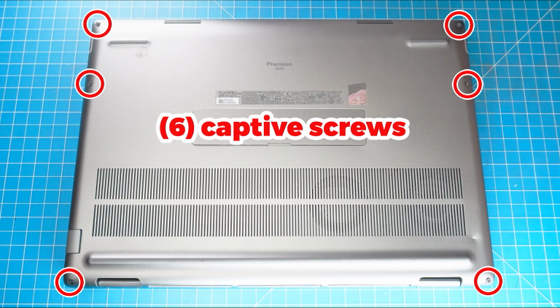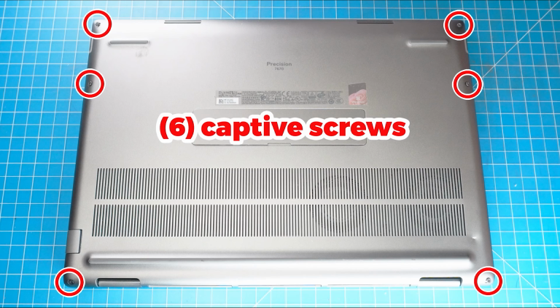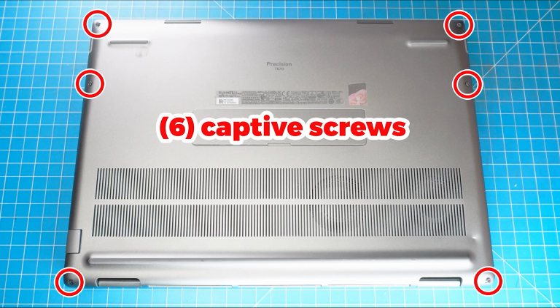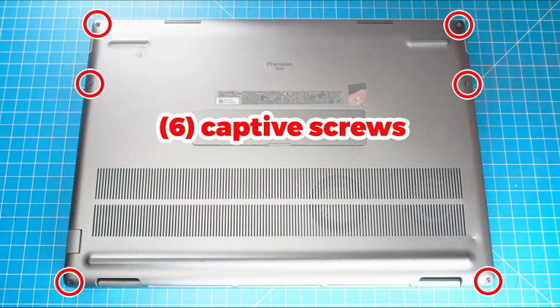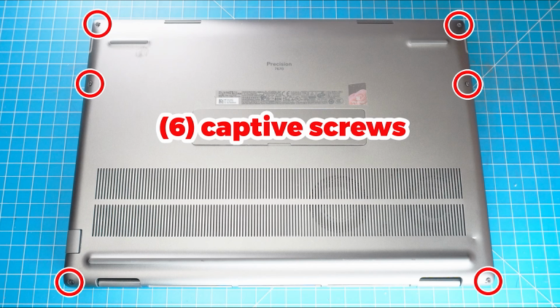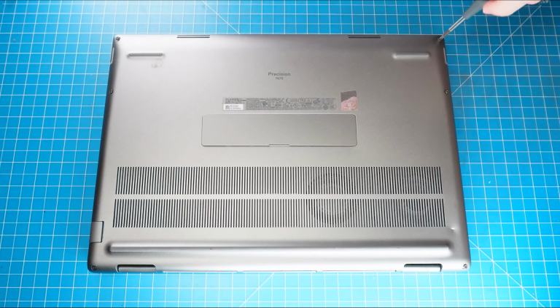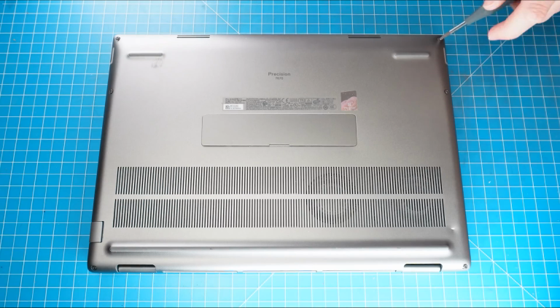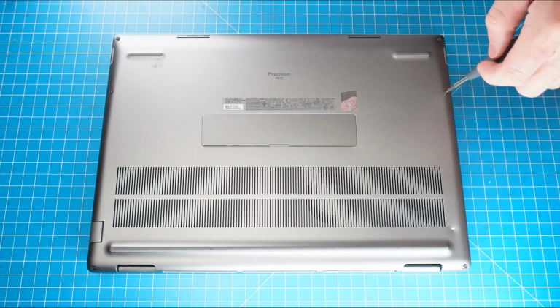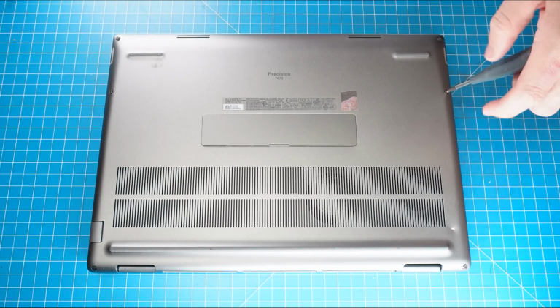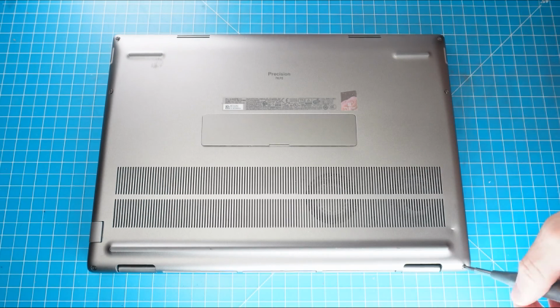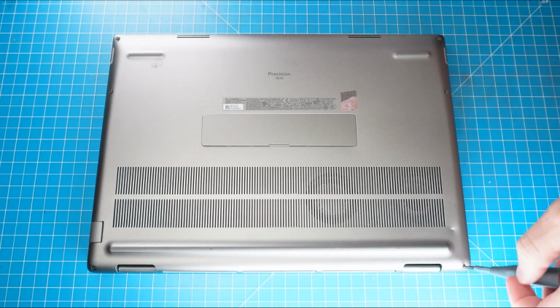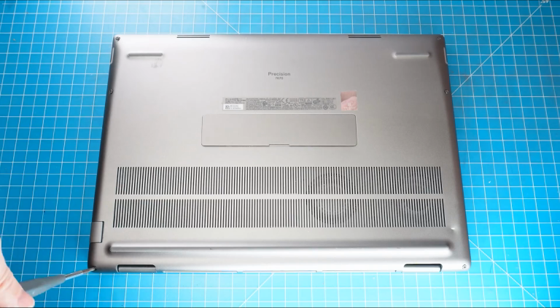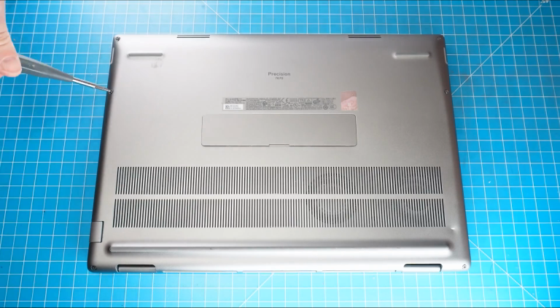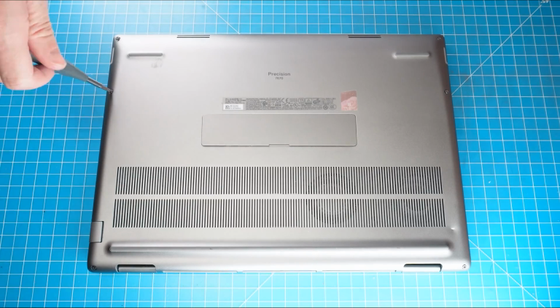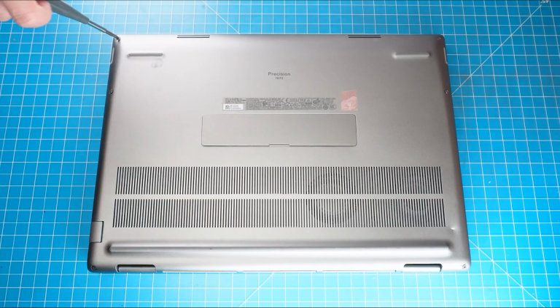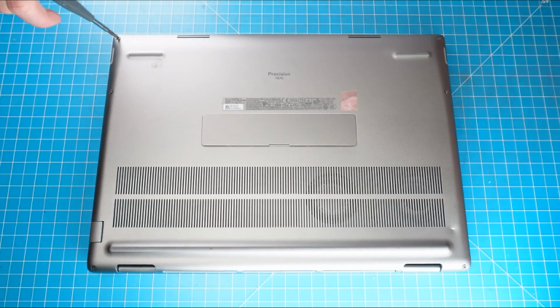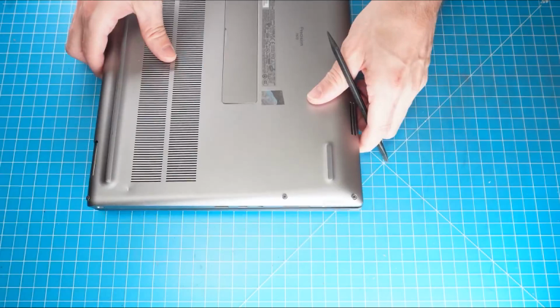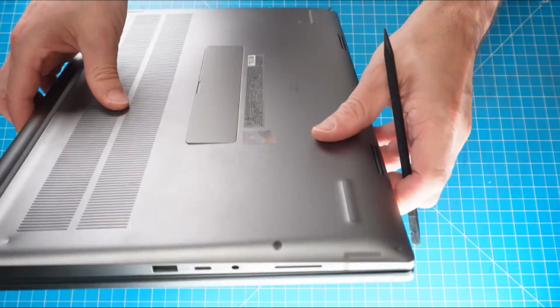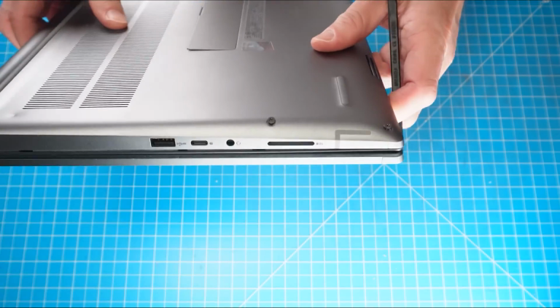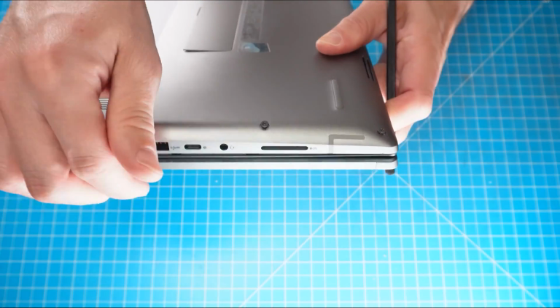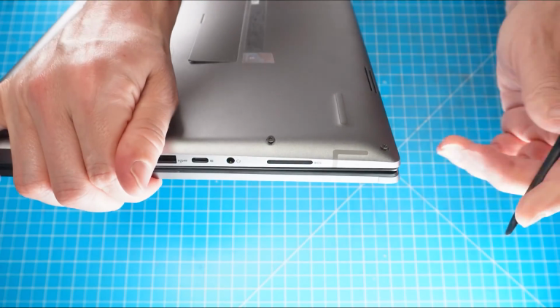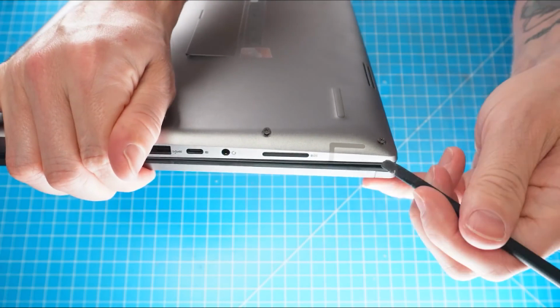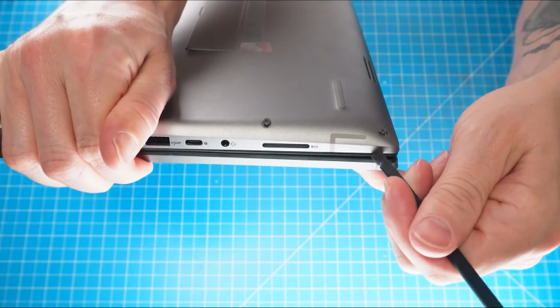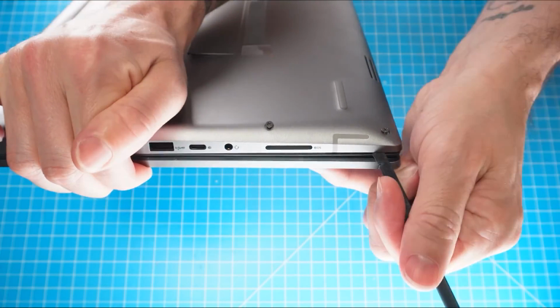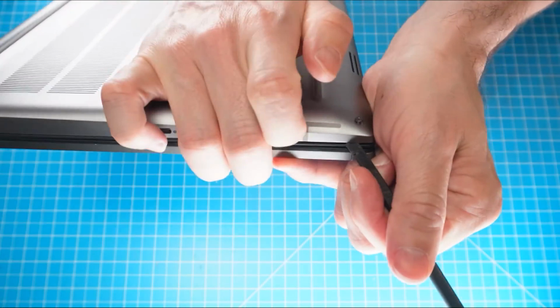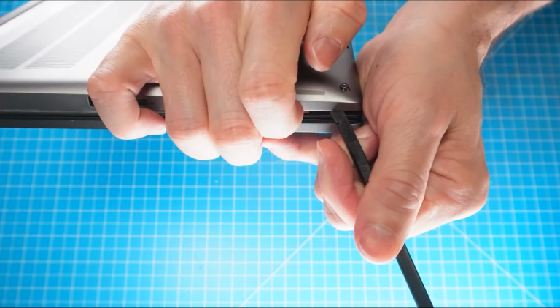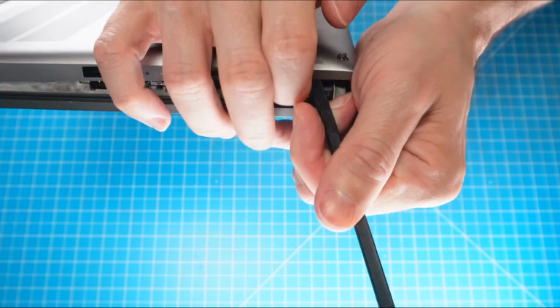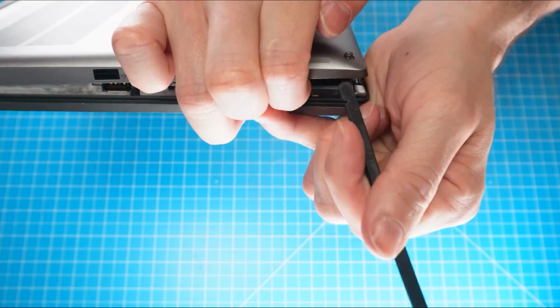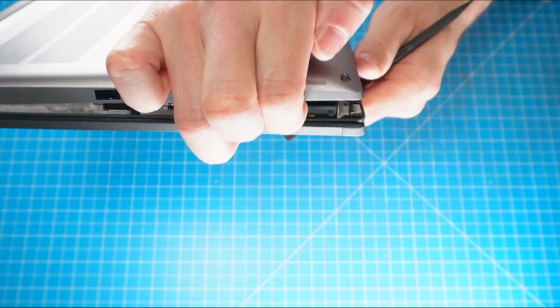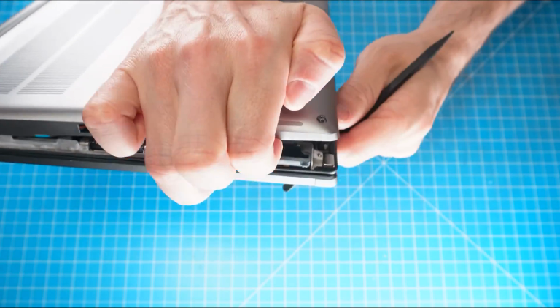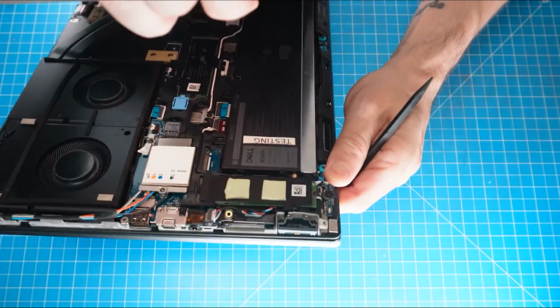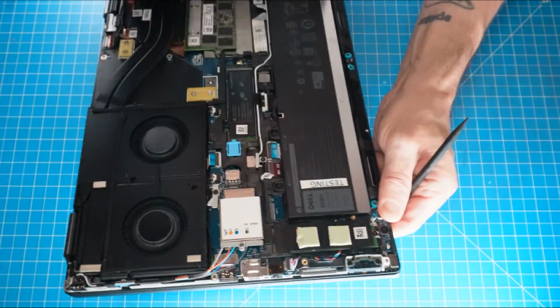The first thing you'll do is loosen the captive screws on the bottom base cover. Now use a plastic scribe to pry apart and separate the bottom base cover.